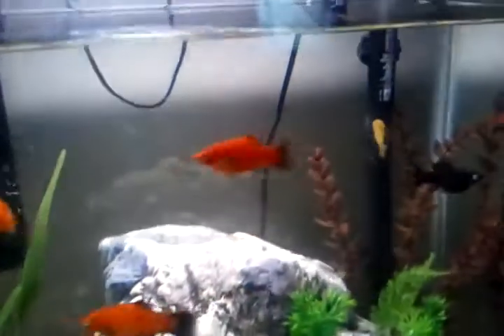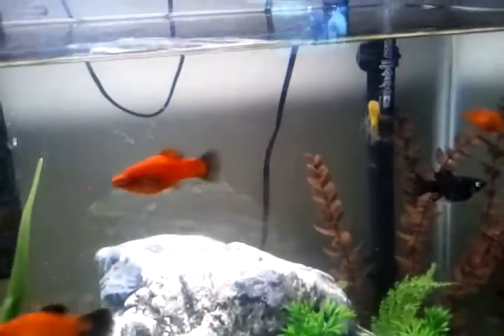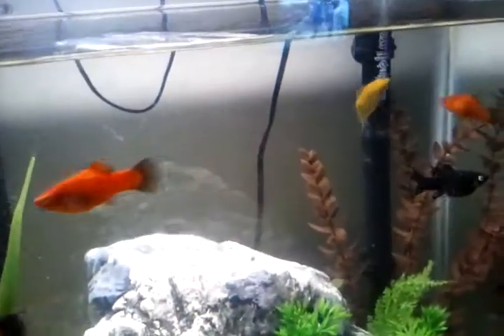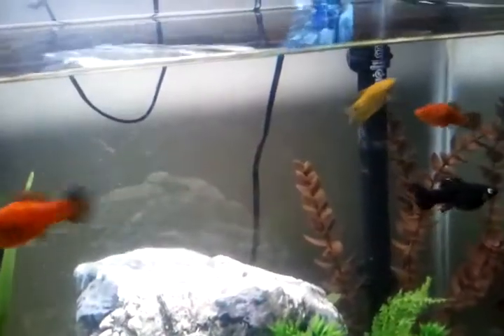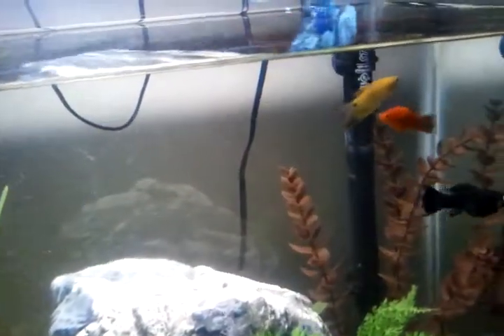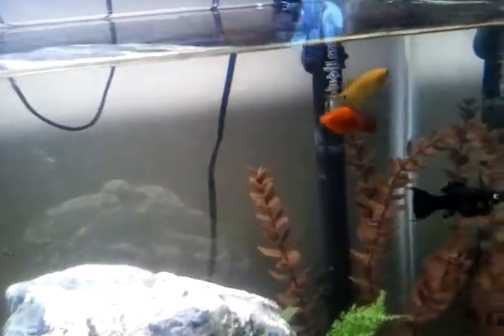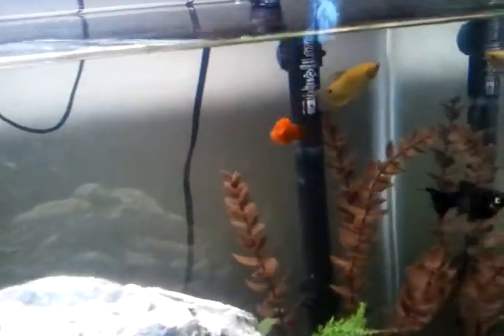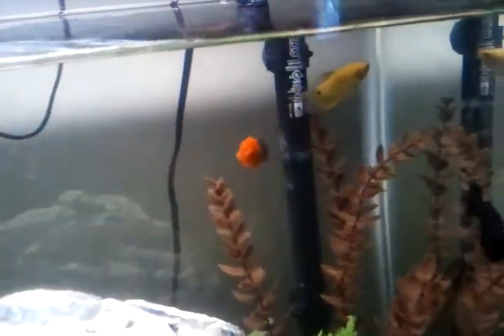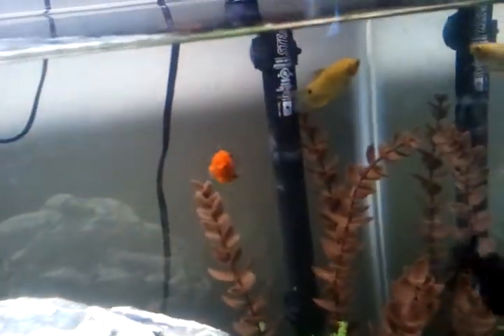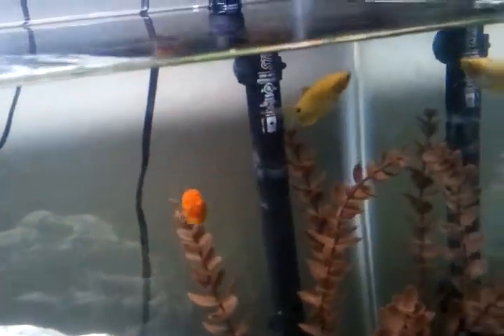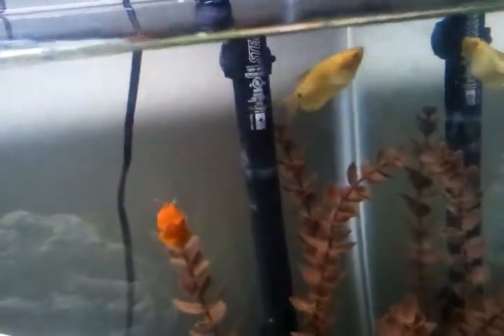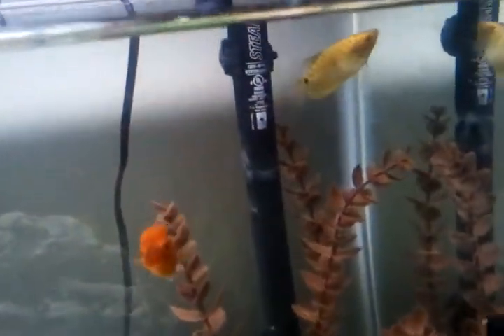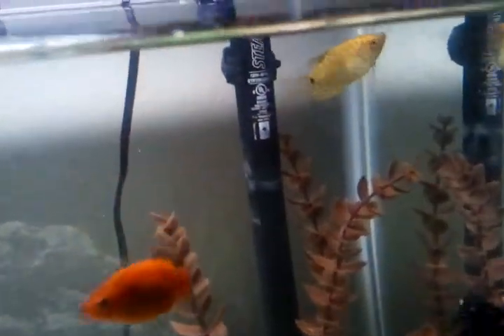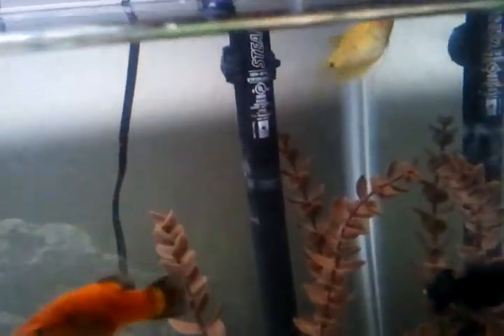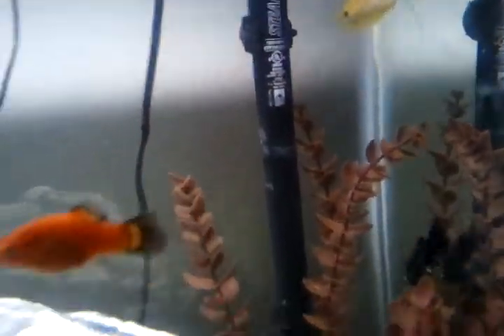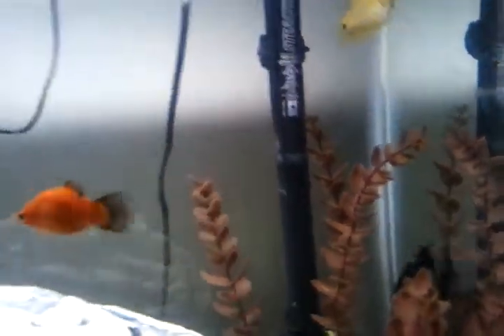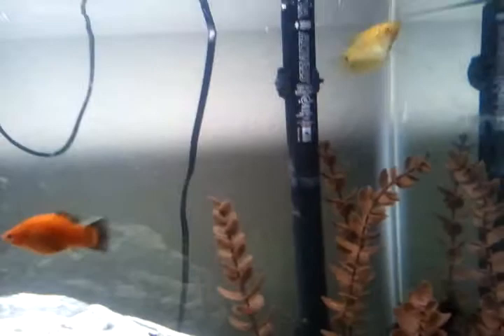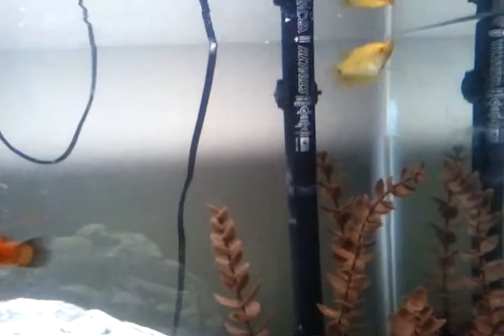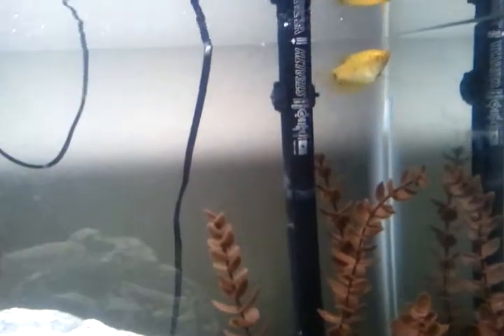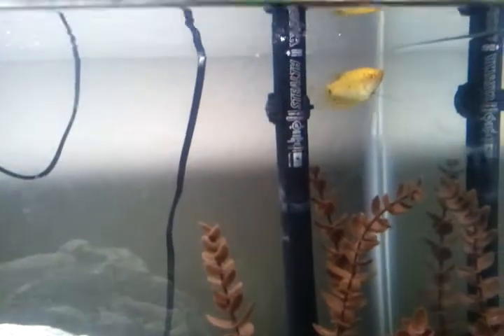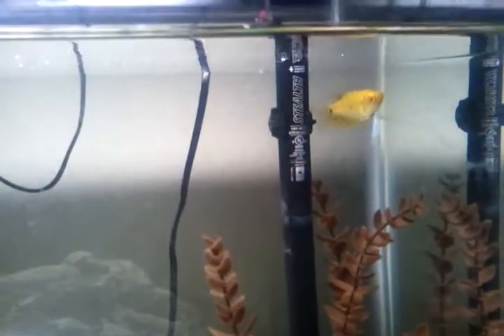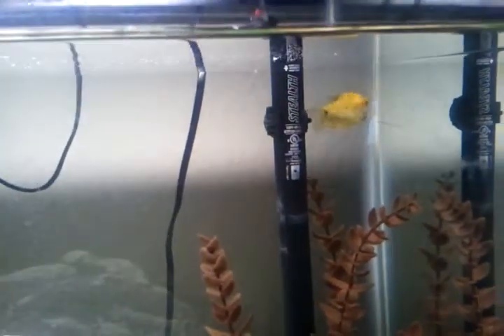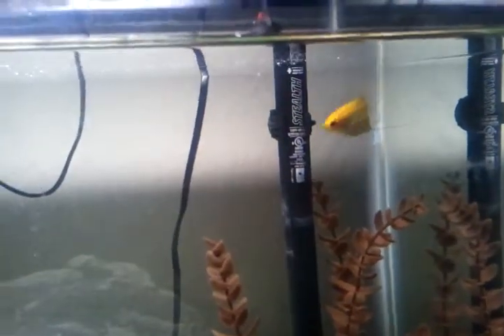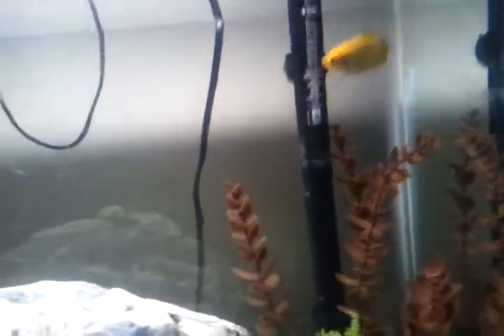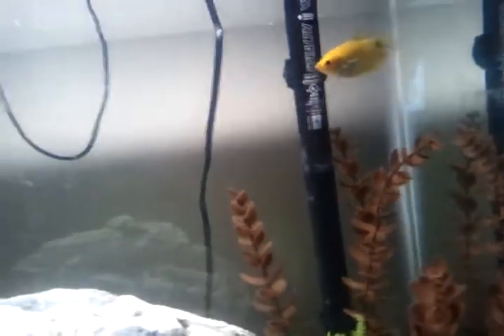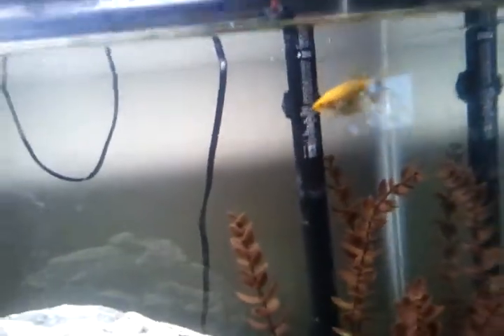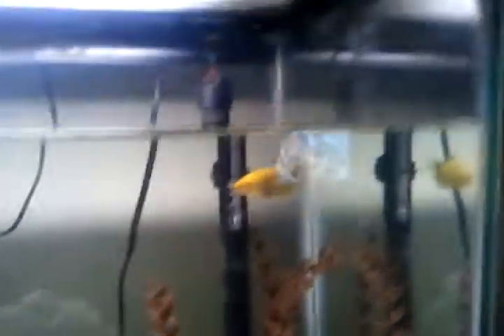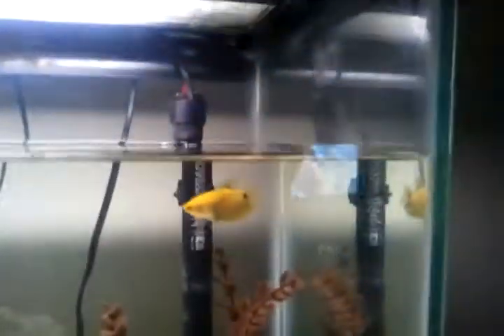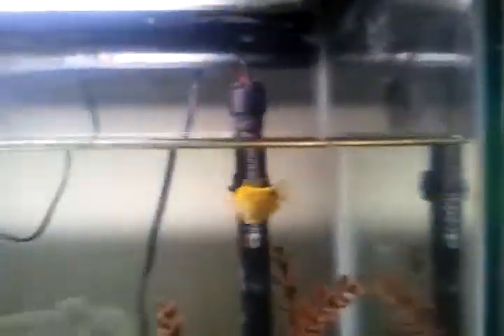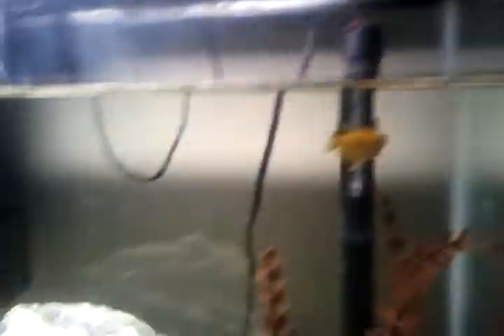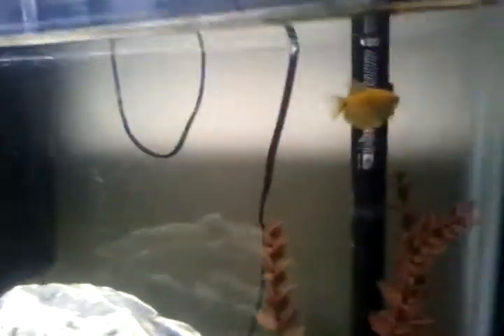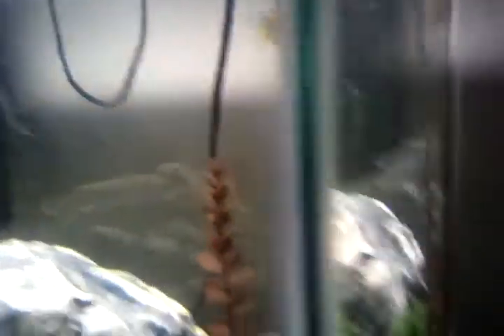Here's the other little yellow one. He's floating away from me. He'll get about the size of these silver guys I got in the back.